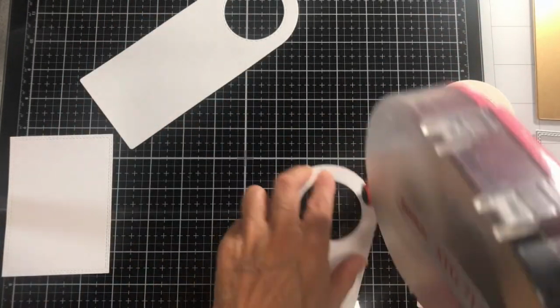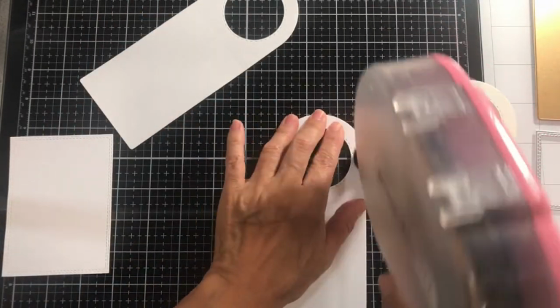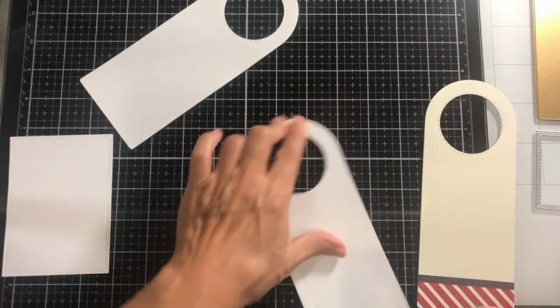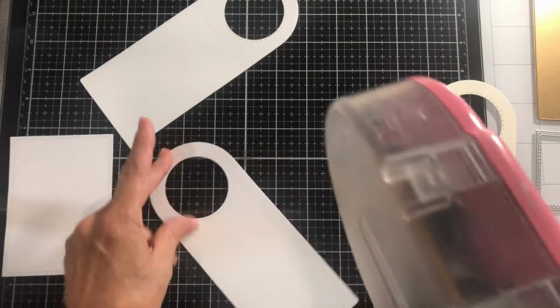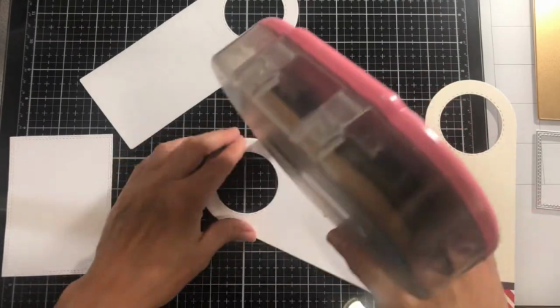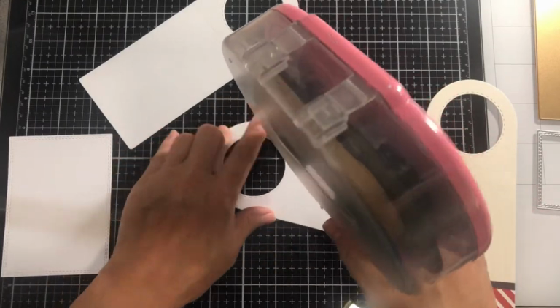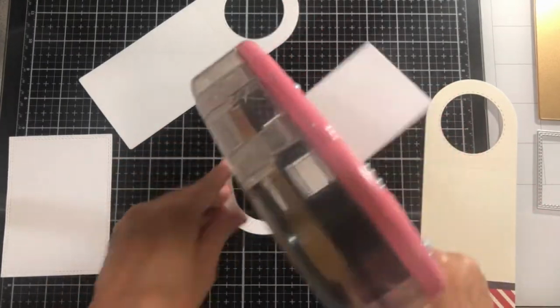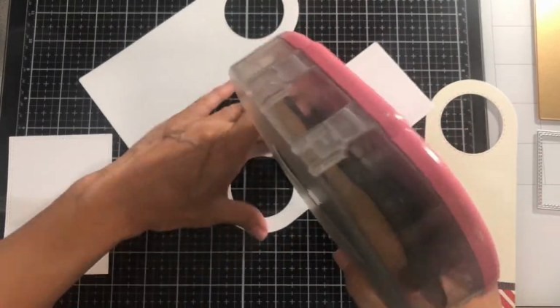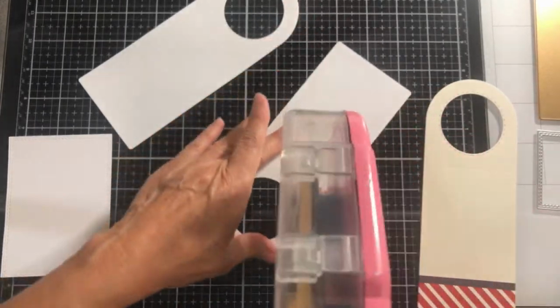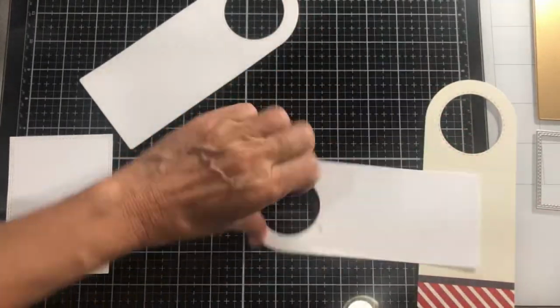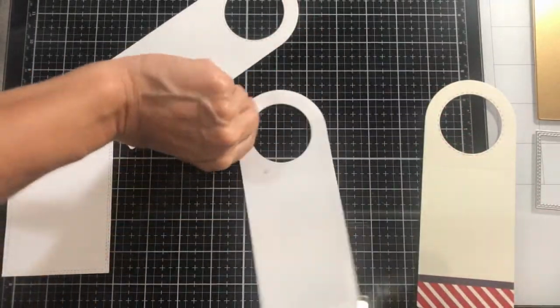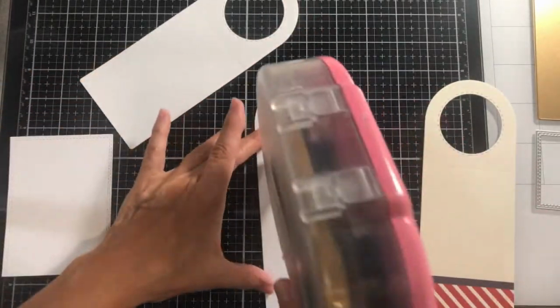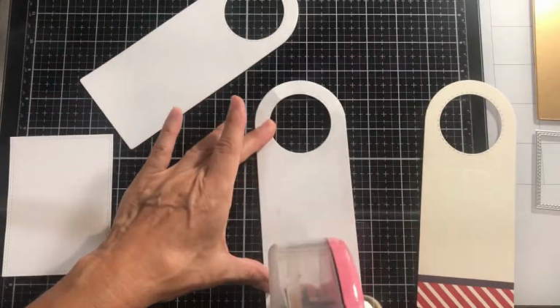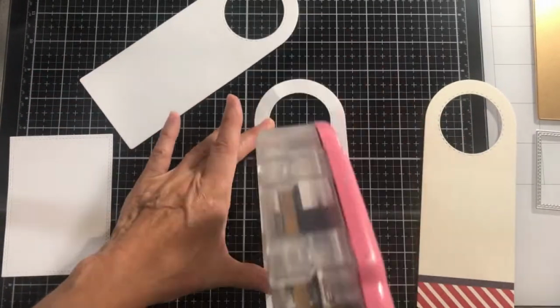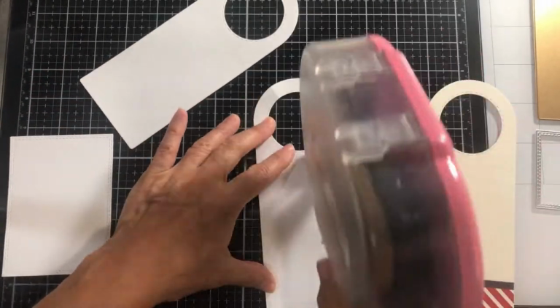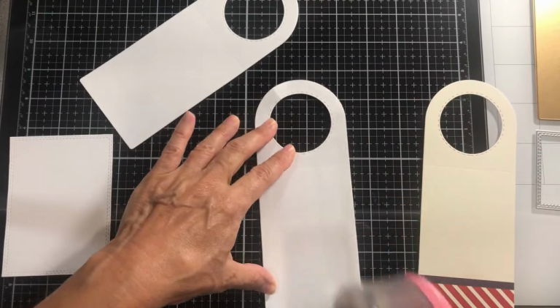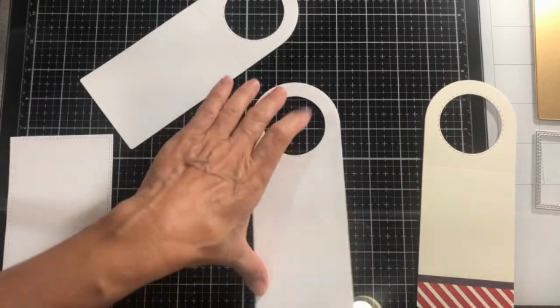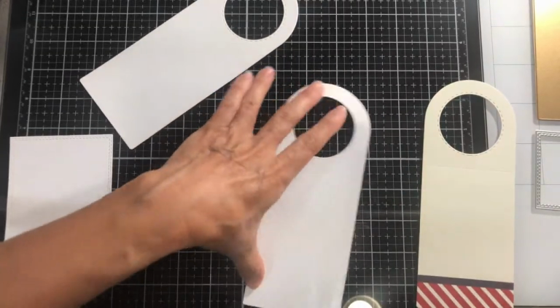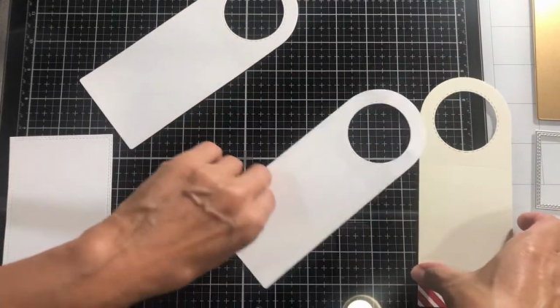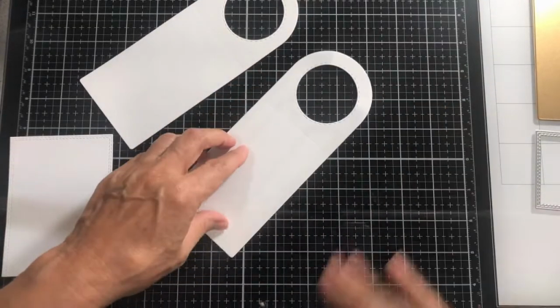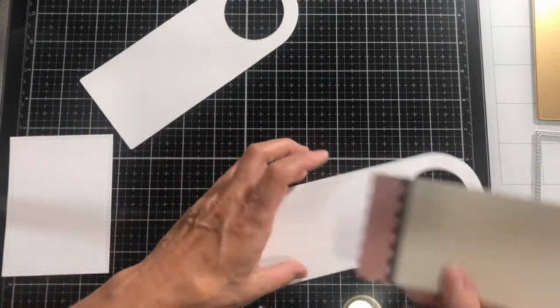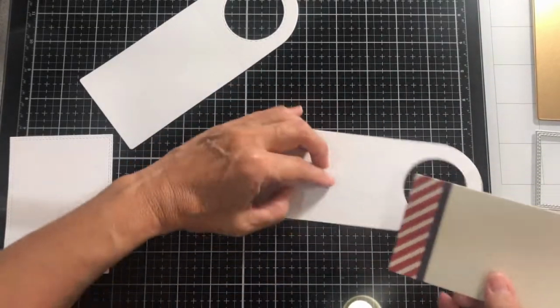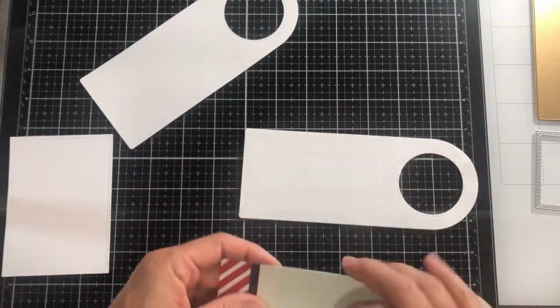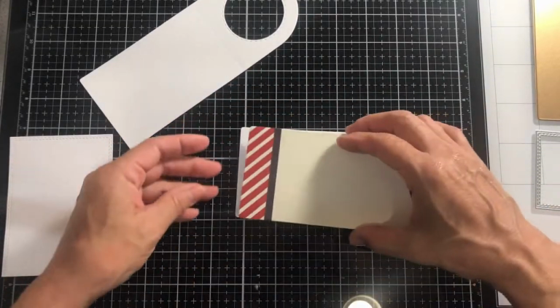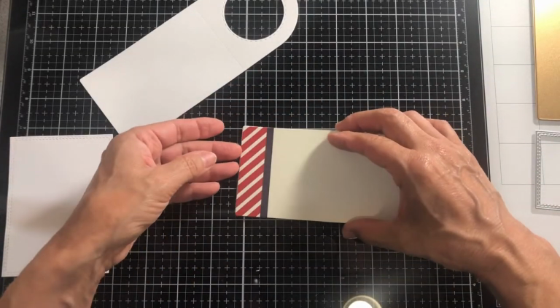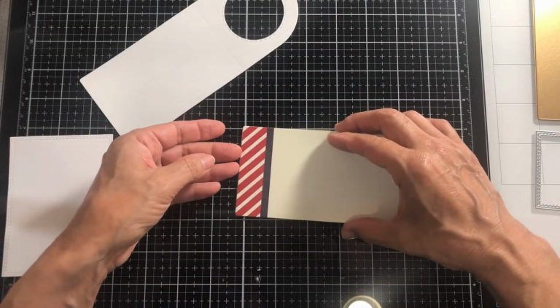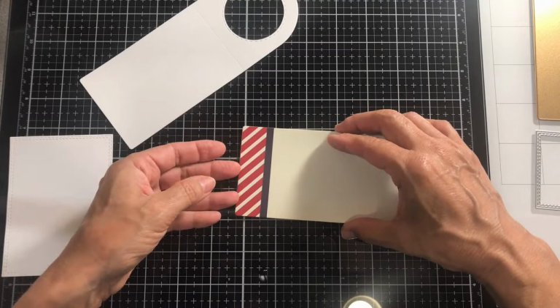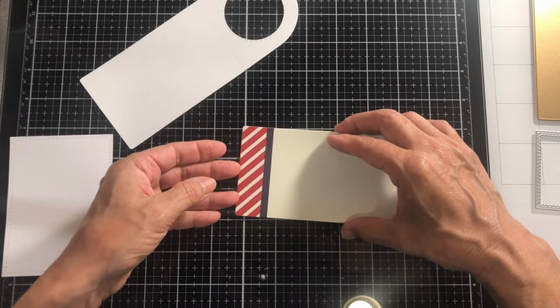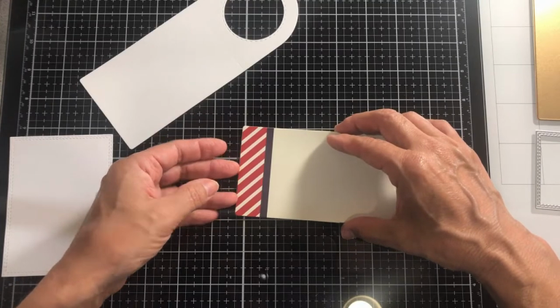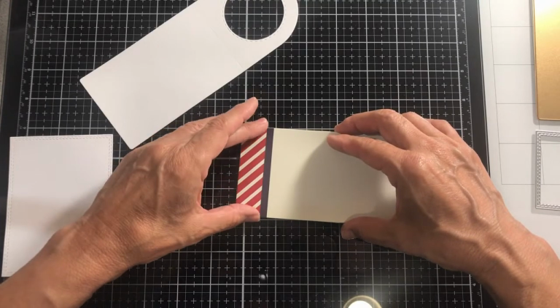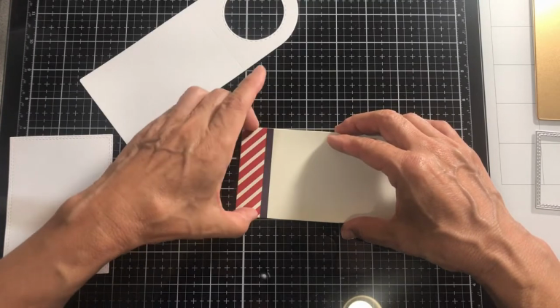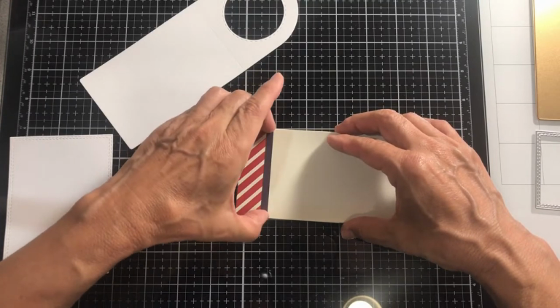I'm just adding double-sided adhesive to attach the two tags together. And here I have the decorative piece on top.